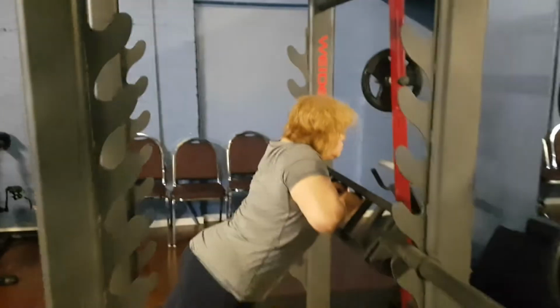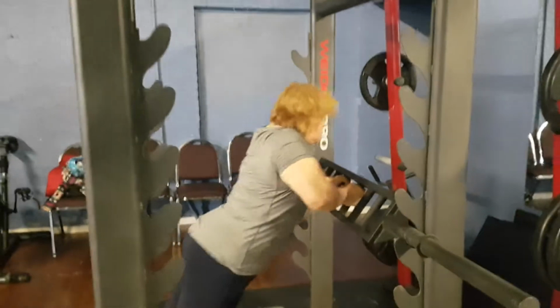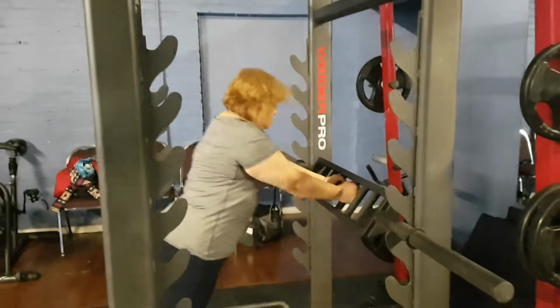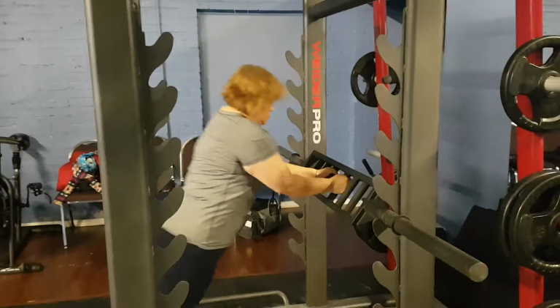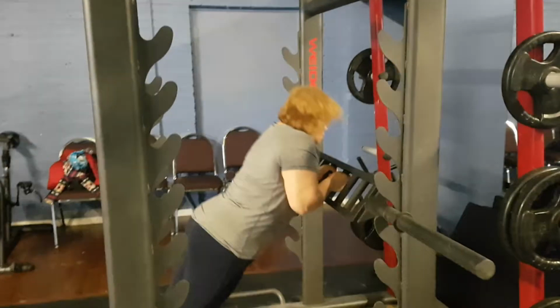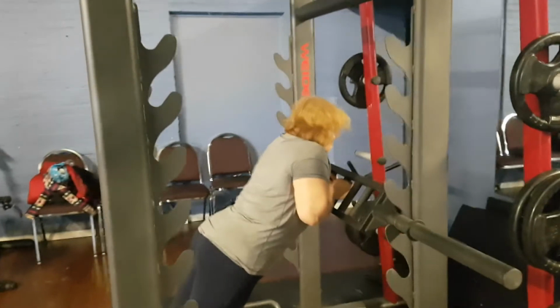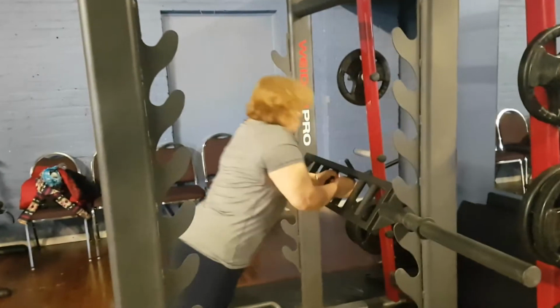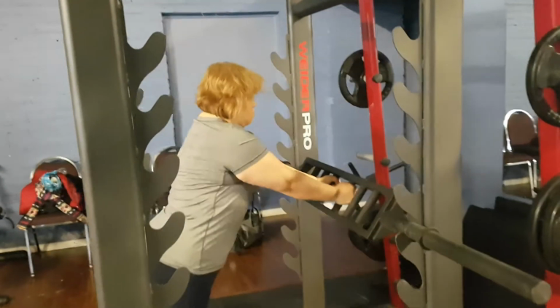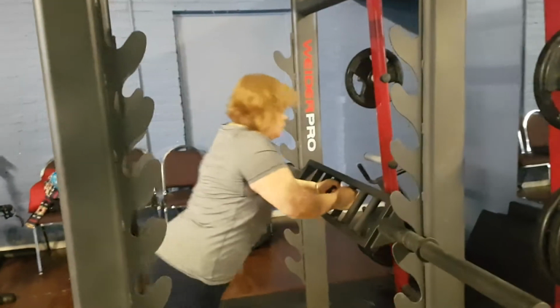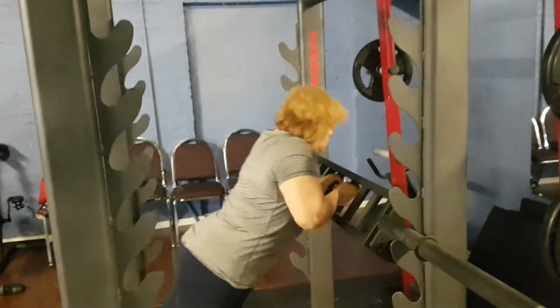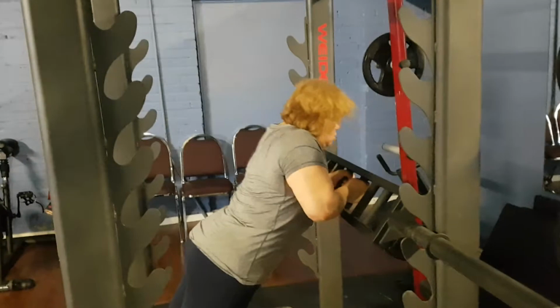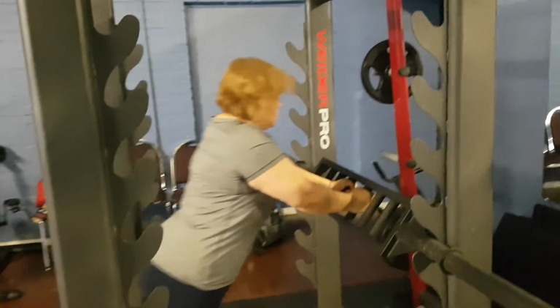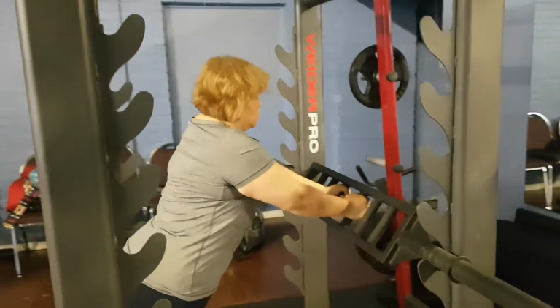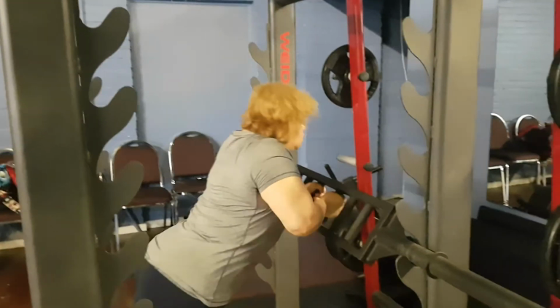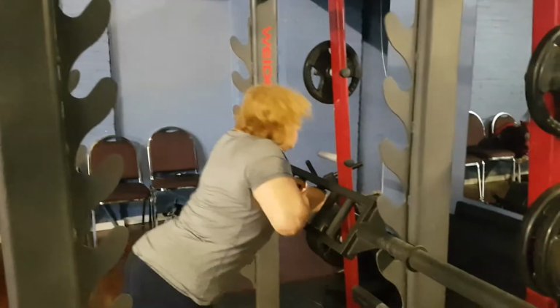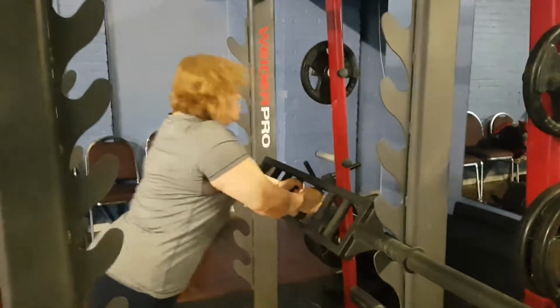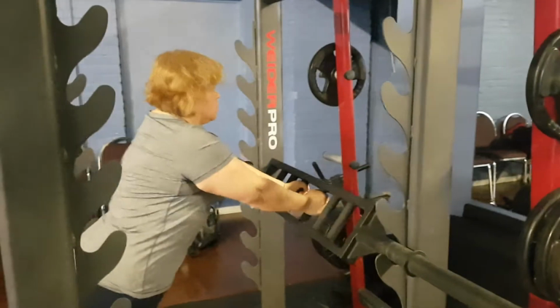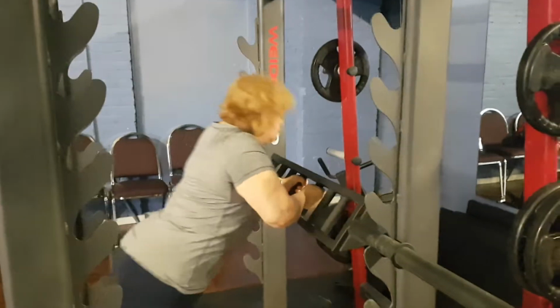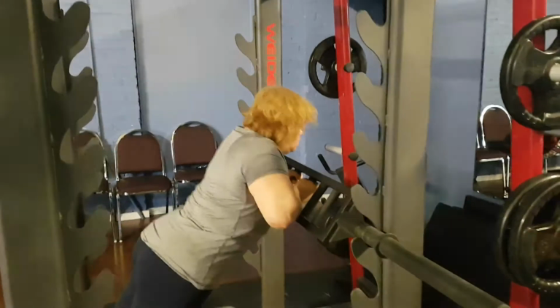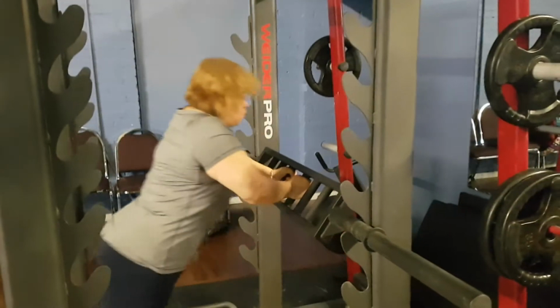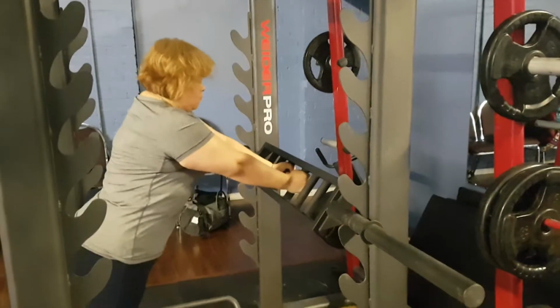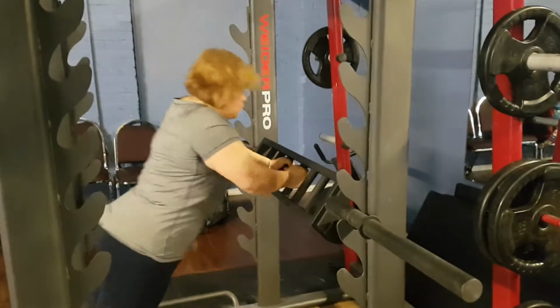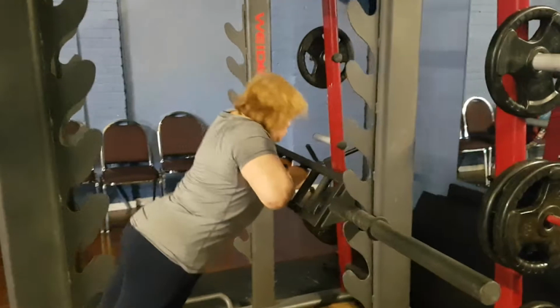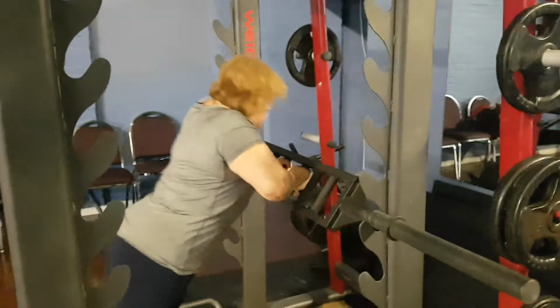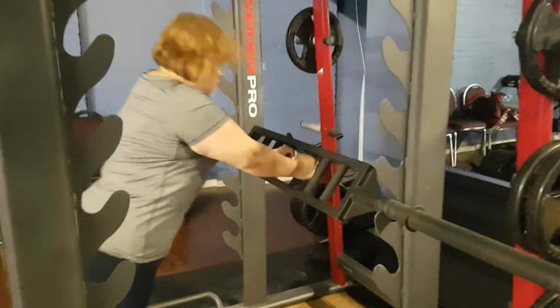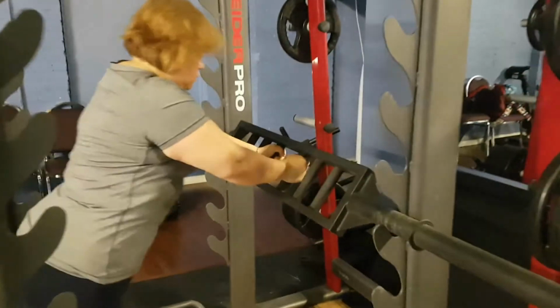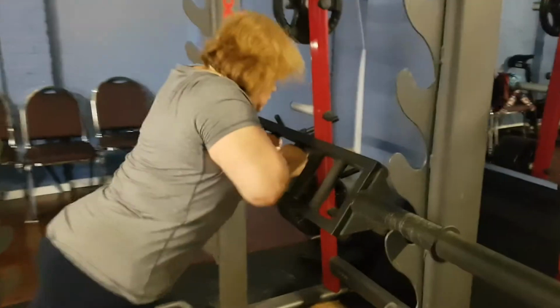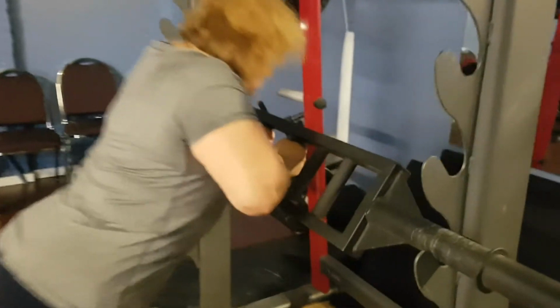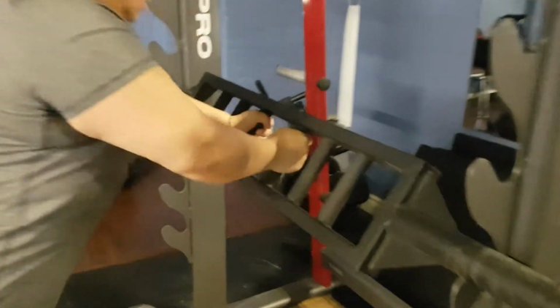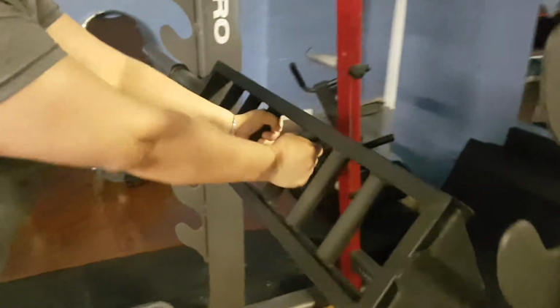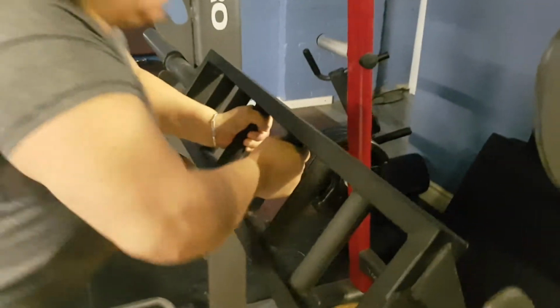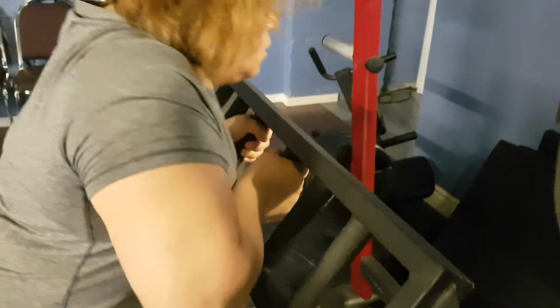We're going to be getting into doing the close grip tricep chest press. This right here is with Gabby. You can do this with the Swiss bar. I like the close grip on it because you're actually going to be working the triceps a lot more, if you look at the actual handles of this one.